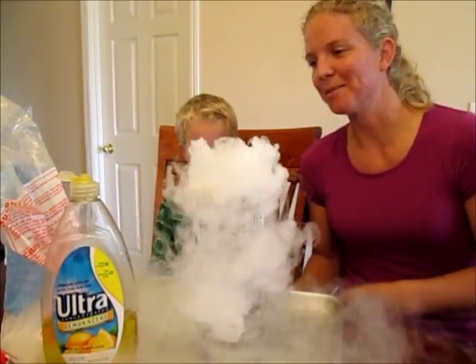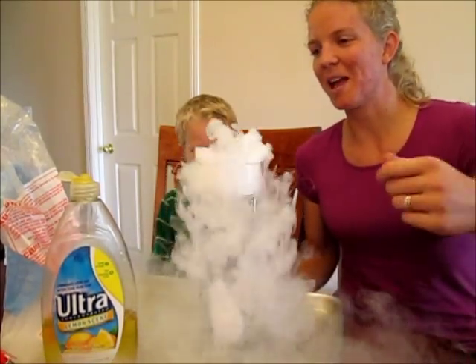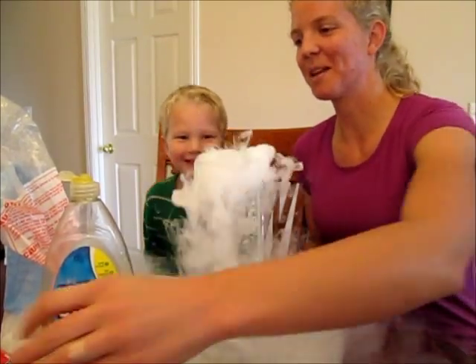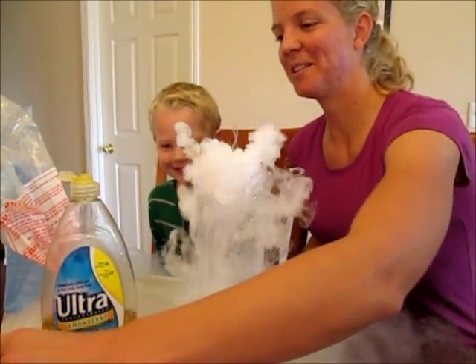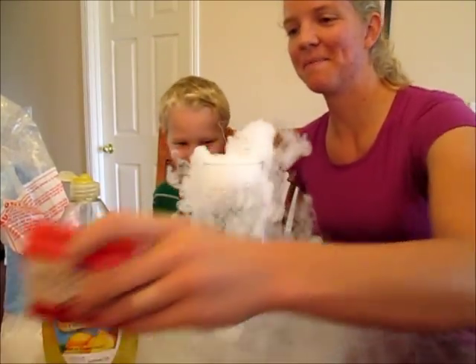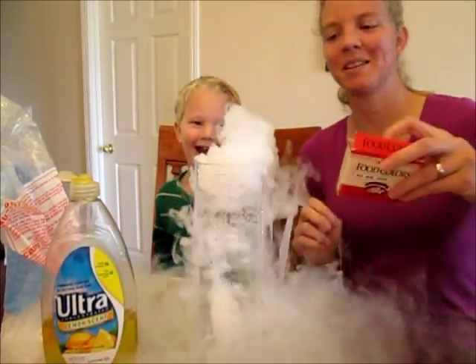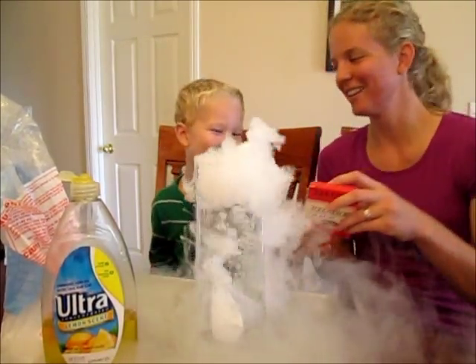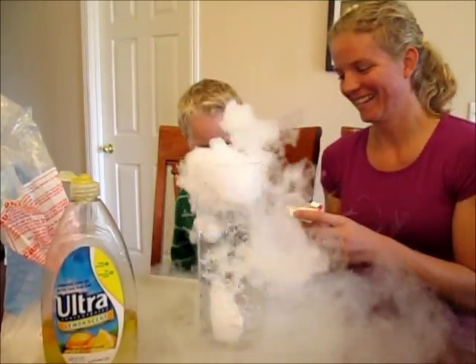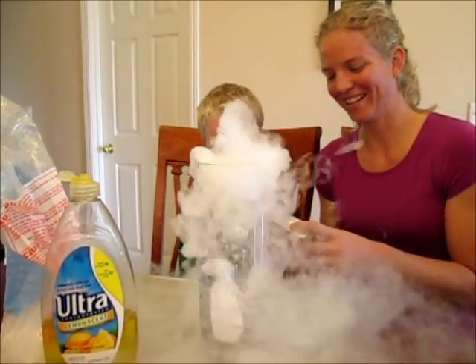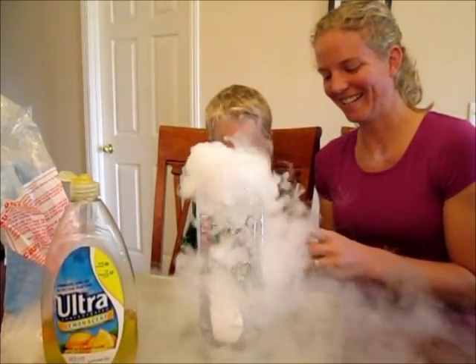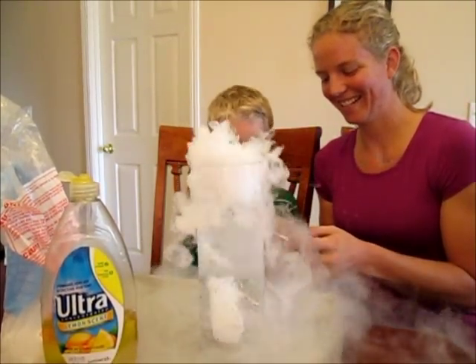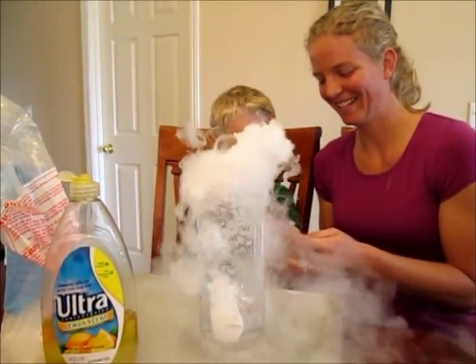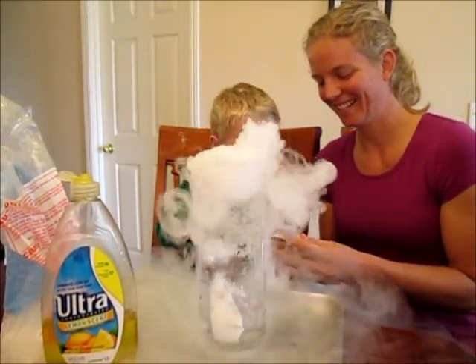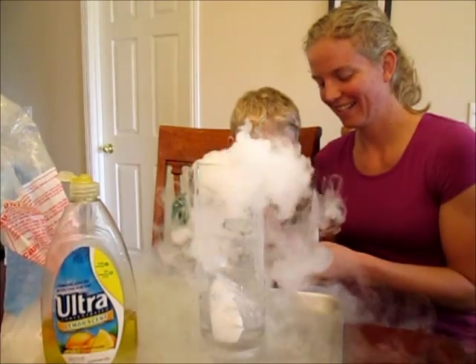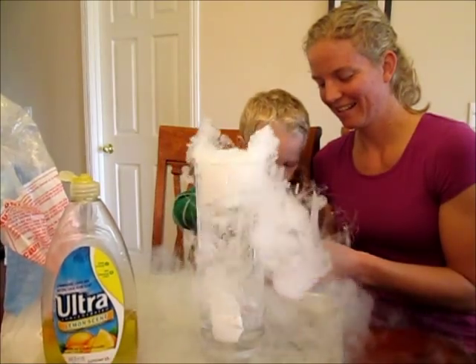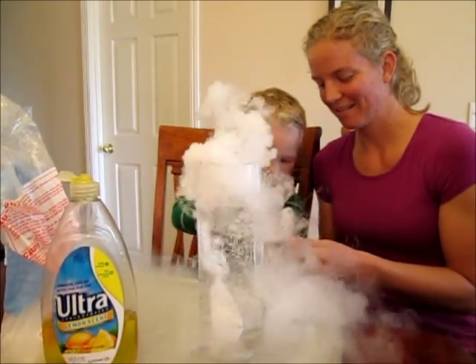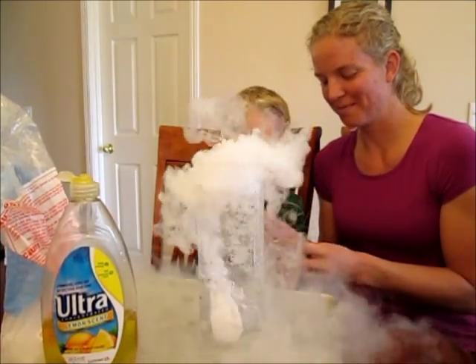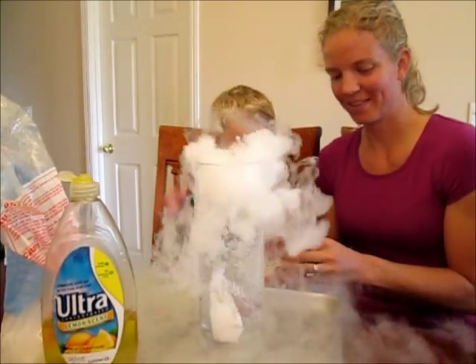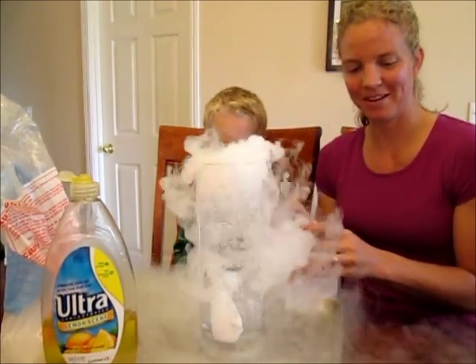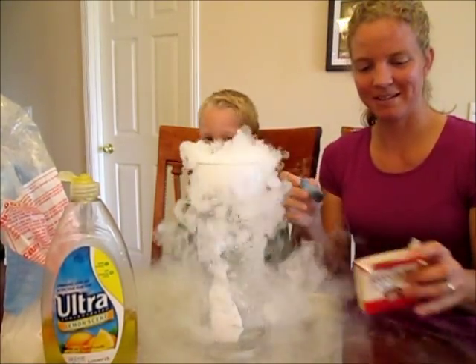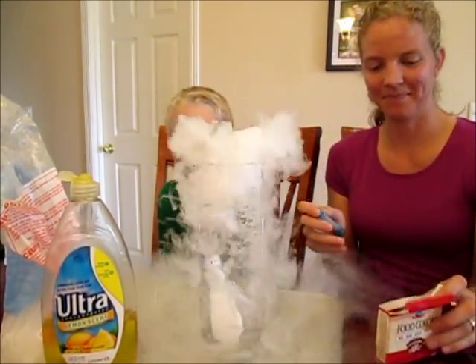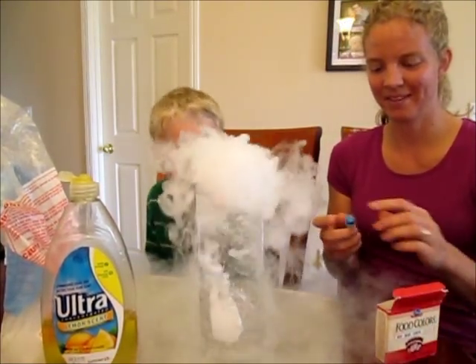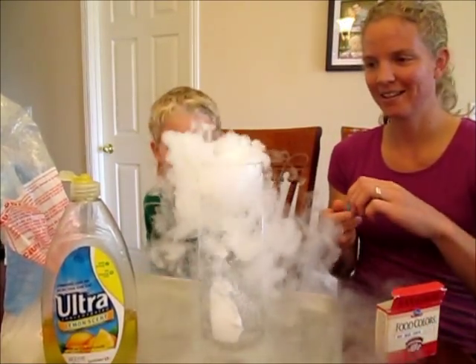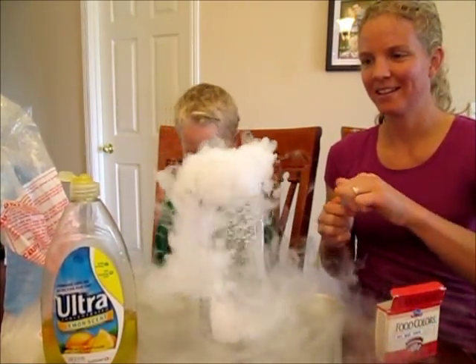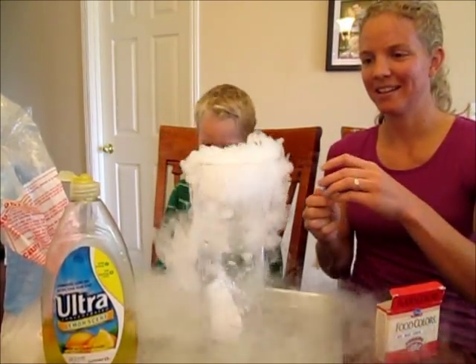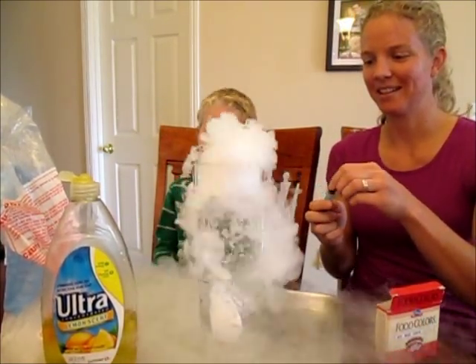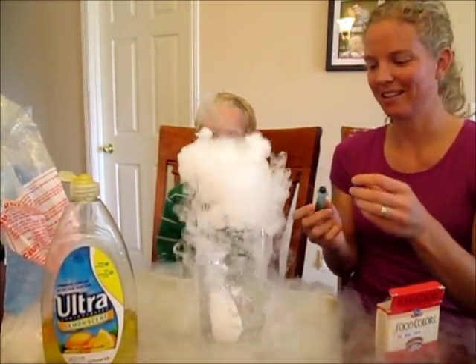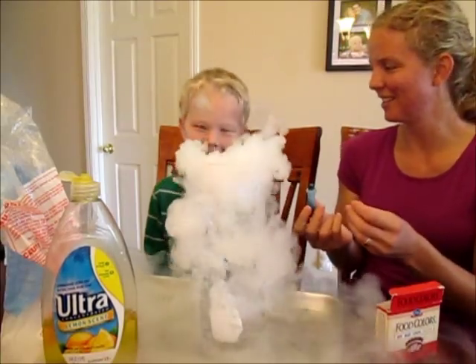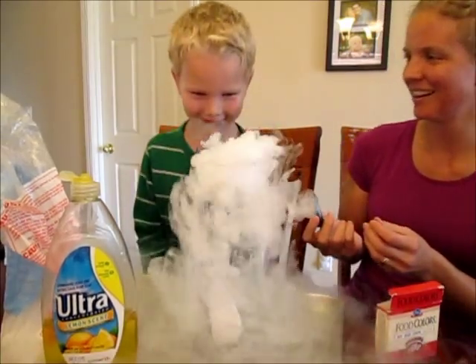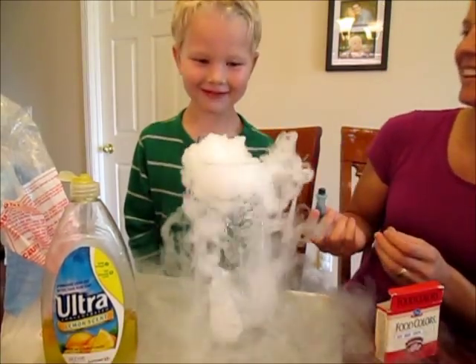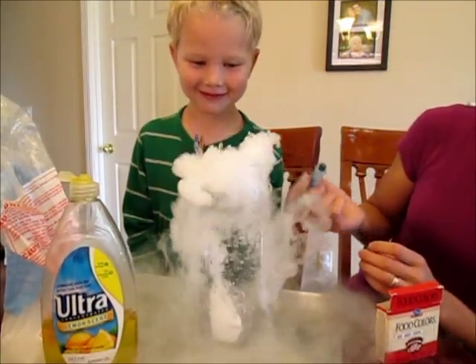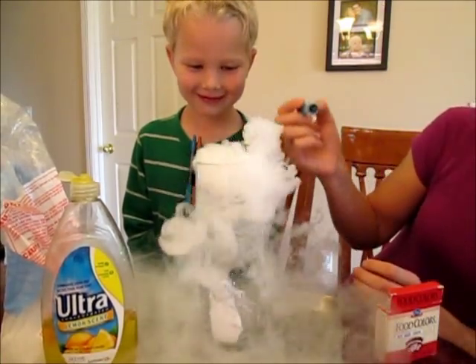Should we add some color to it? Yeah! What color? Blue? Blue. You want to do it? No, you do it. I'm so scared. You're so scared? Okay.